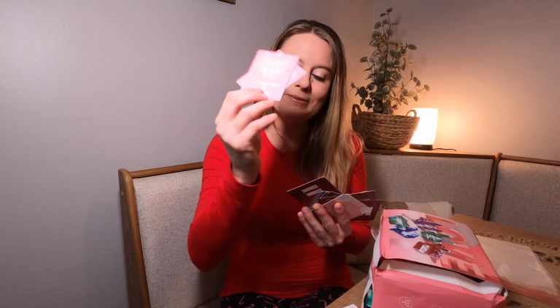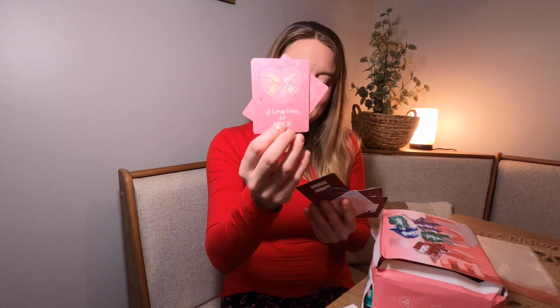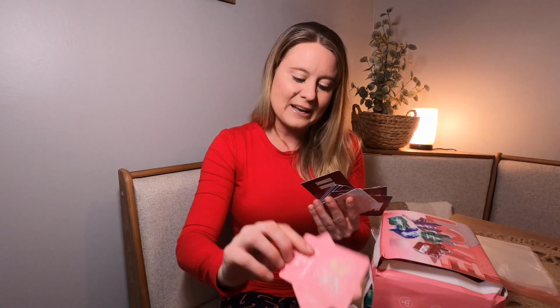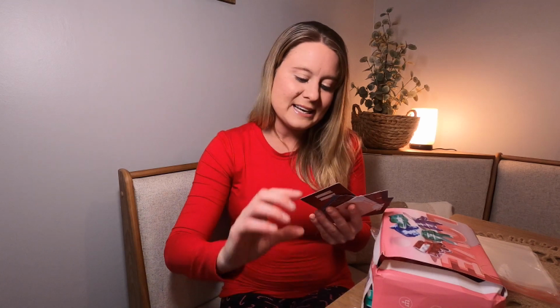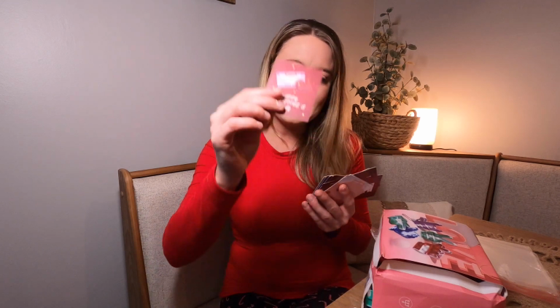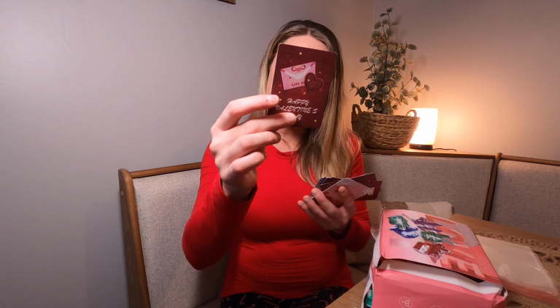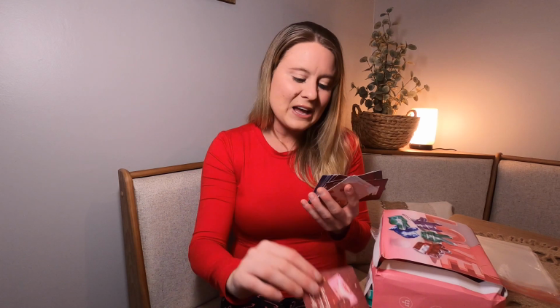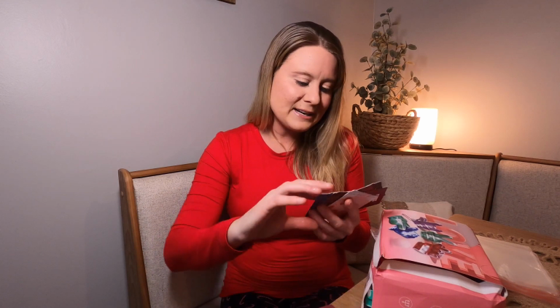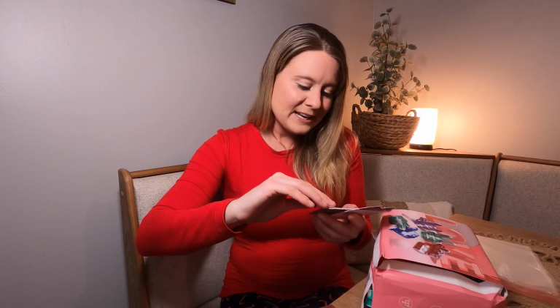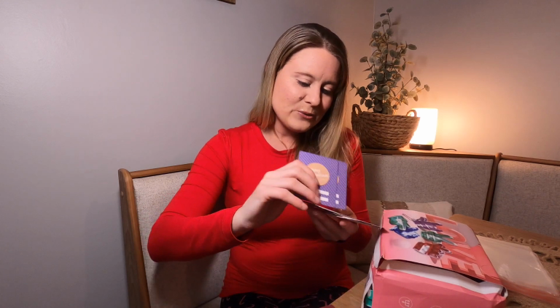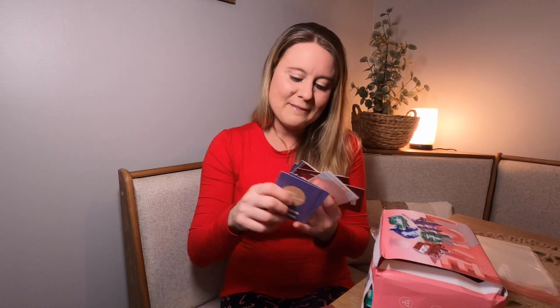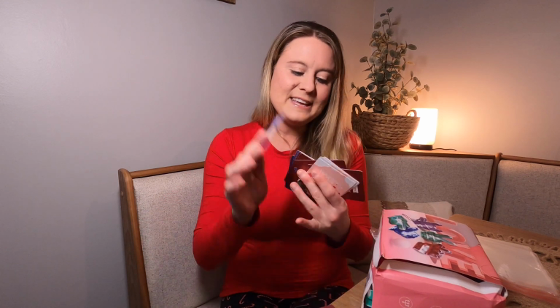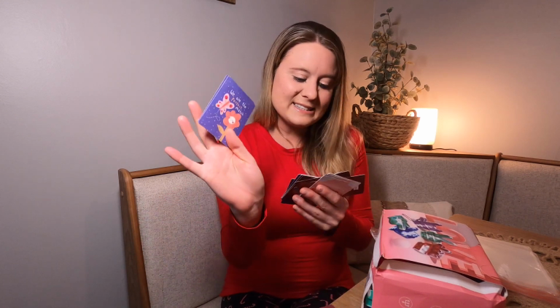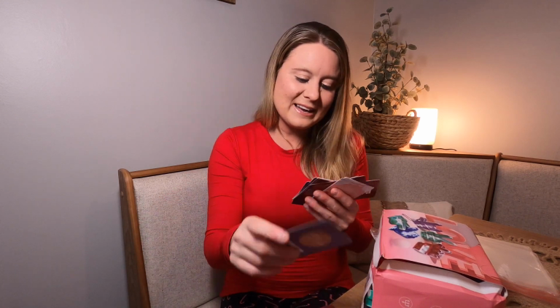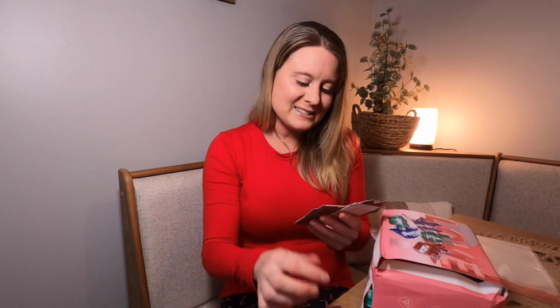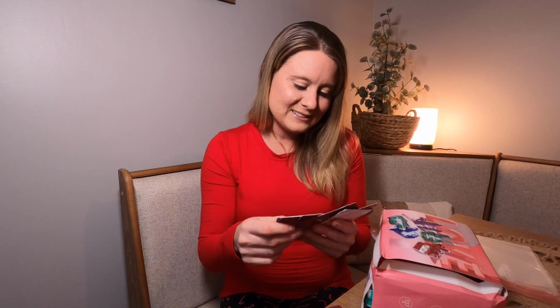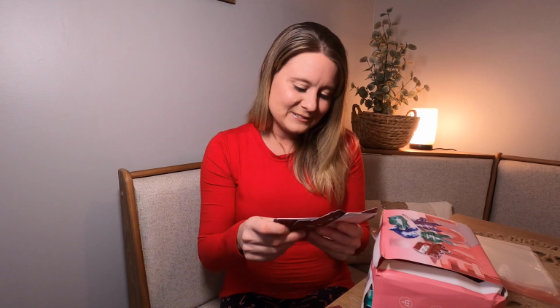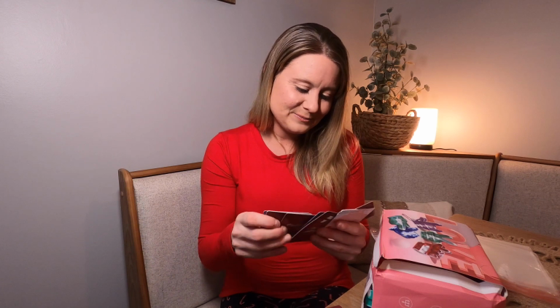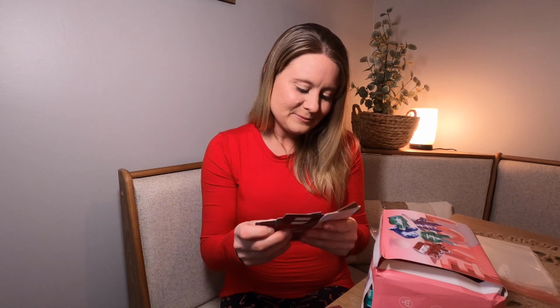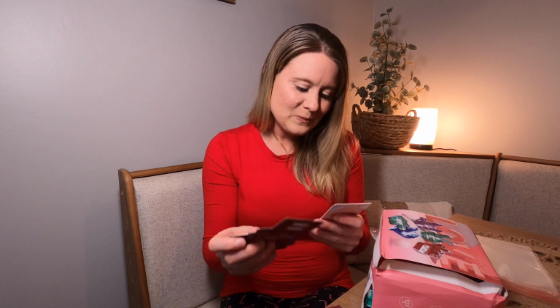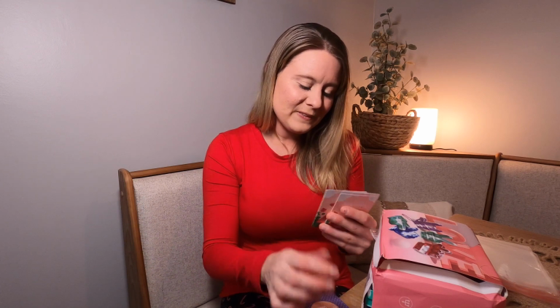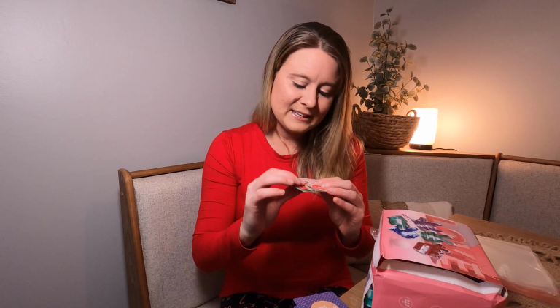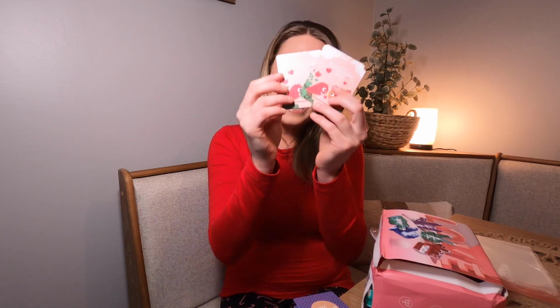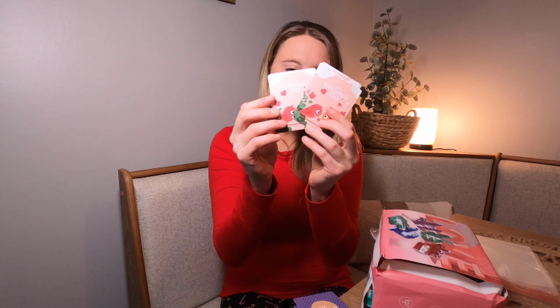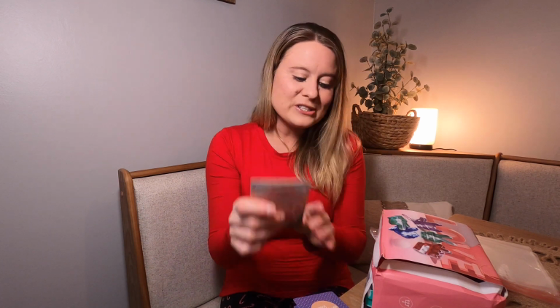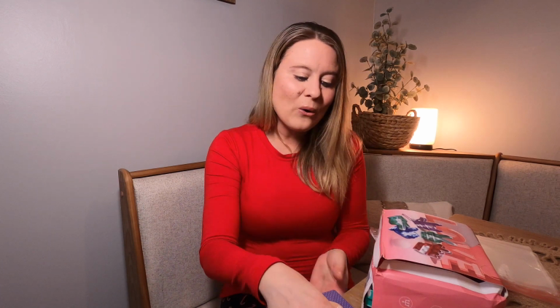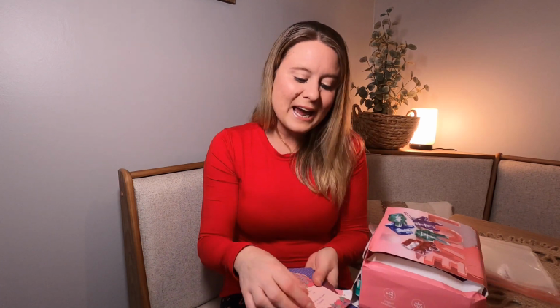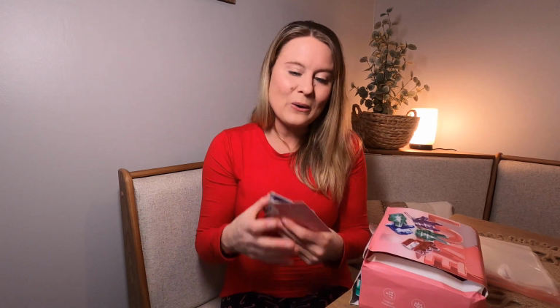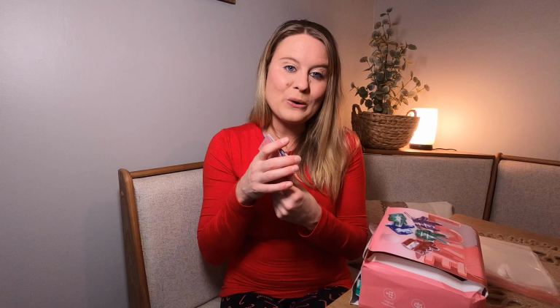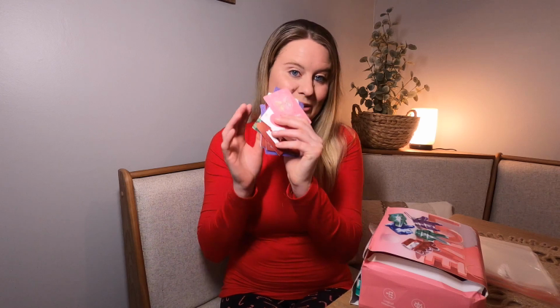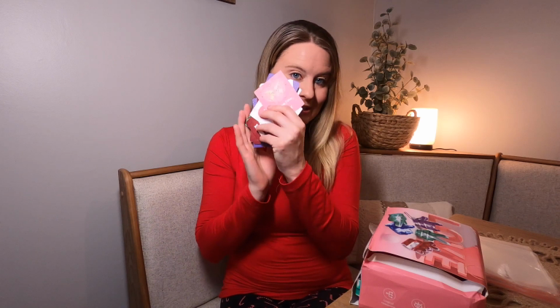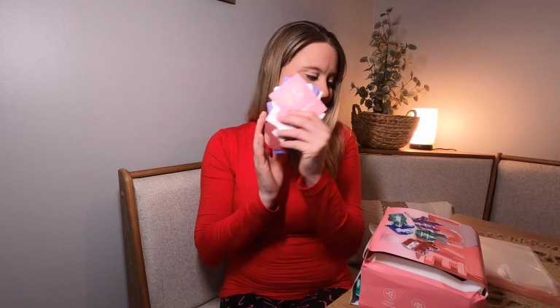So you have different designs — it has this design, you have these designs, and these are just a whole stack of cards for all your child's friends.